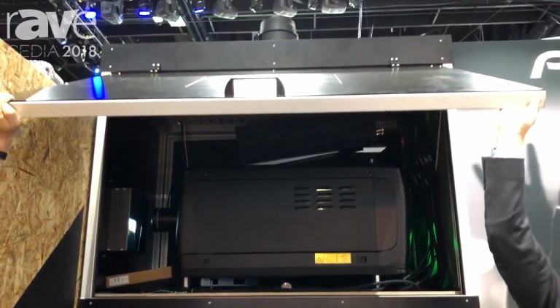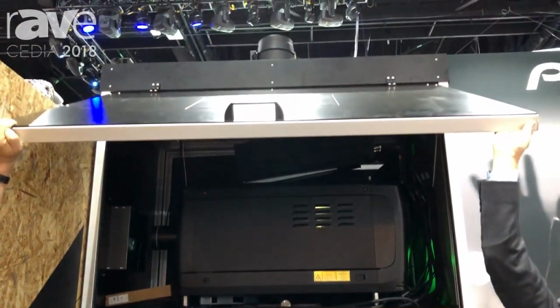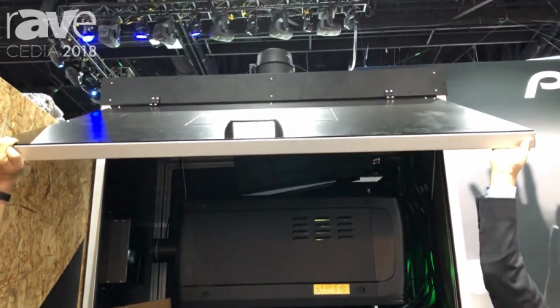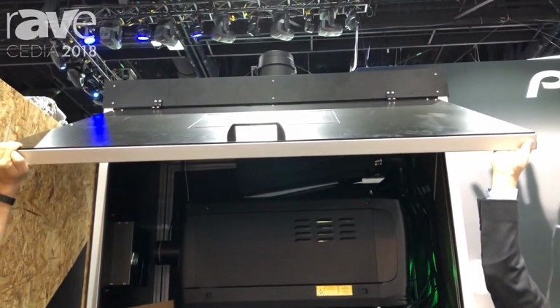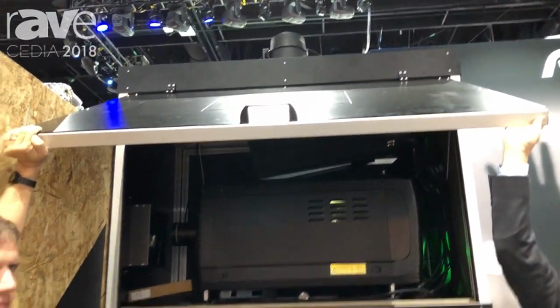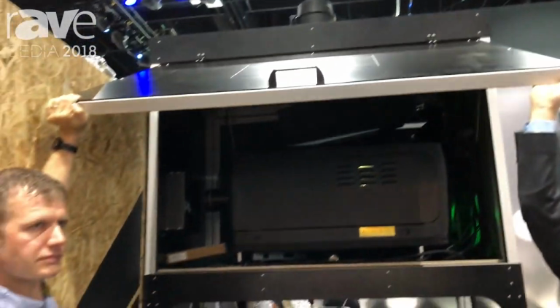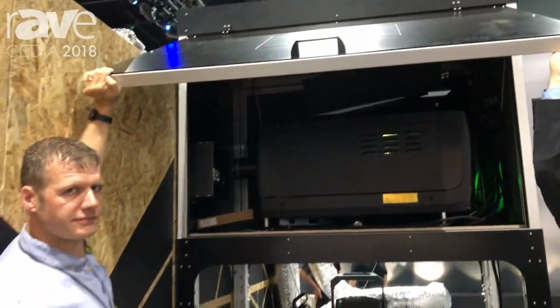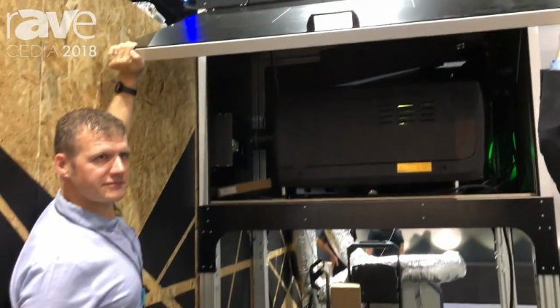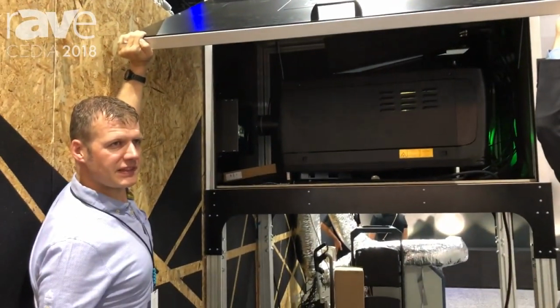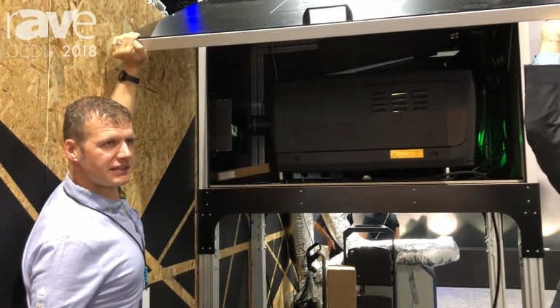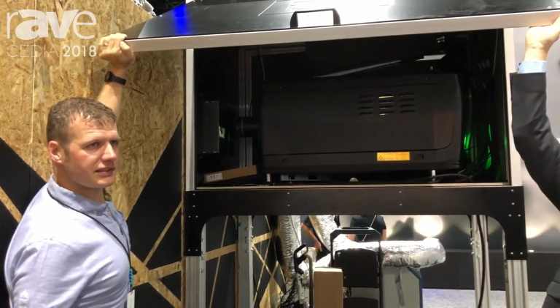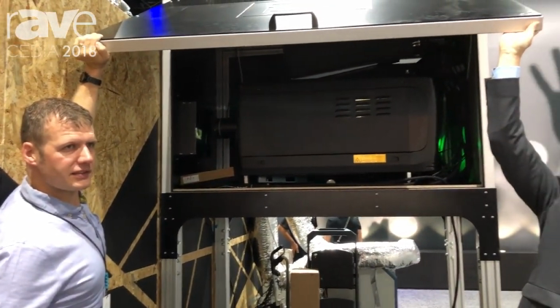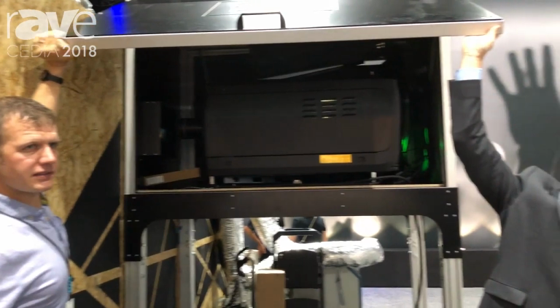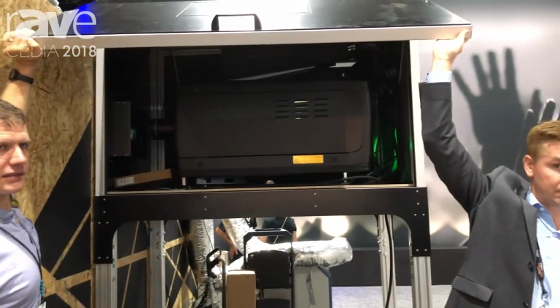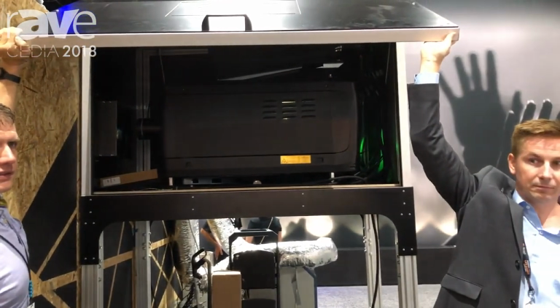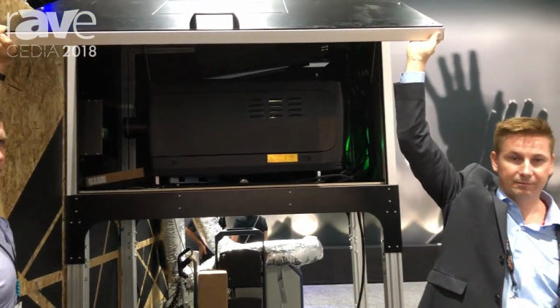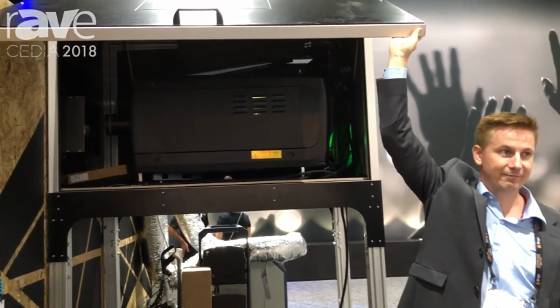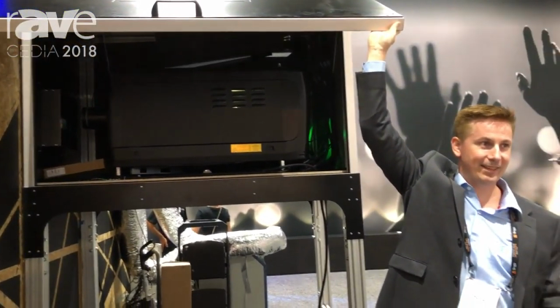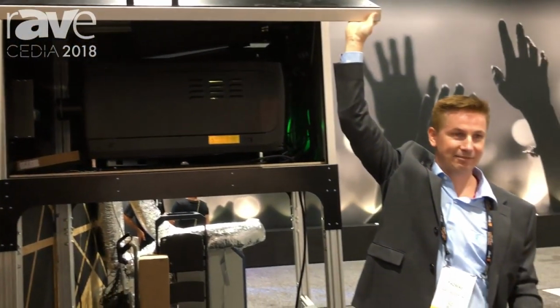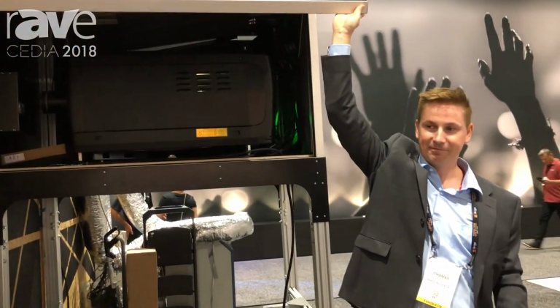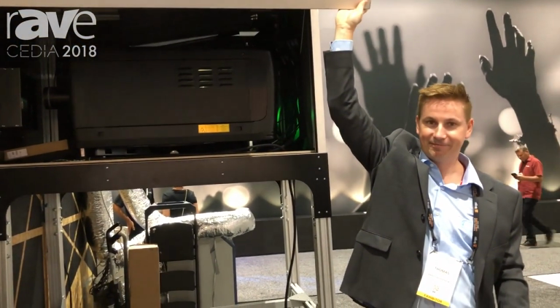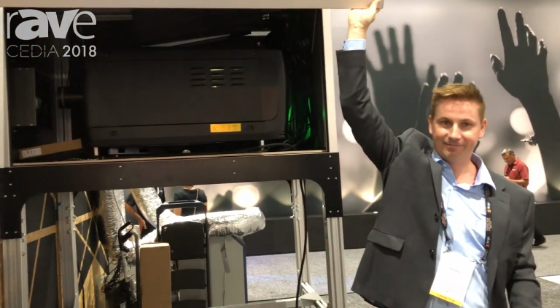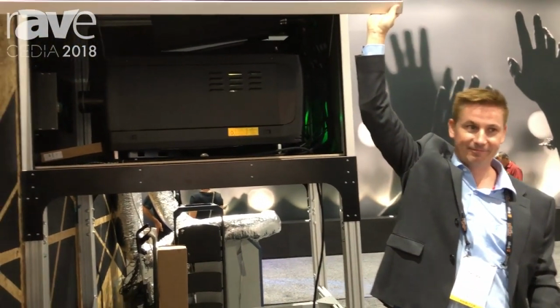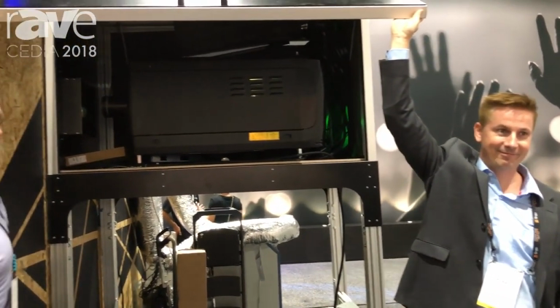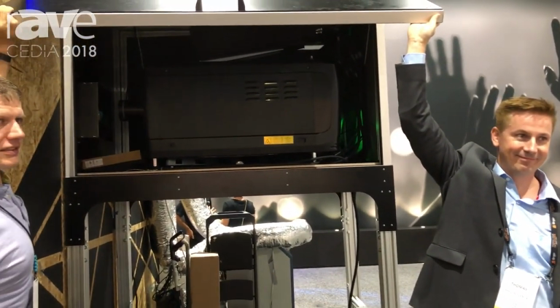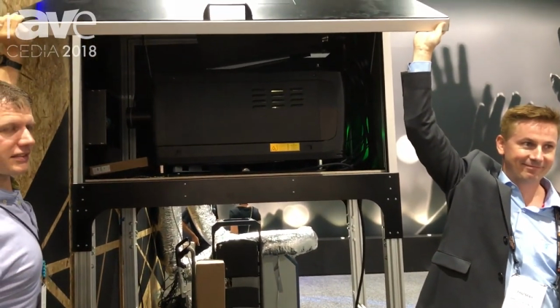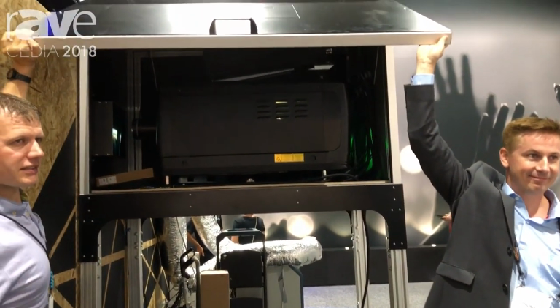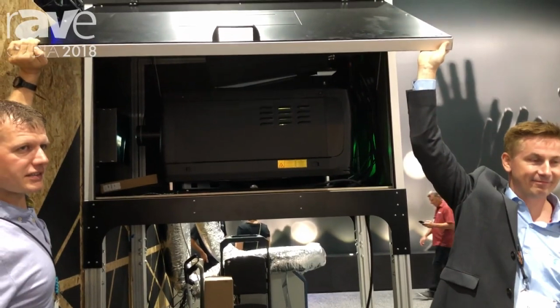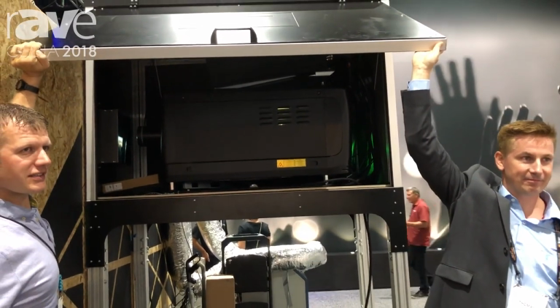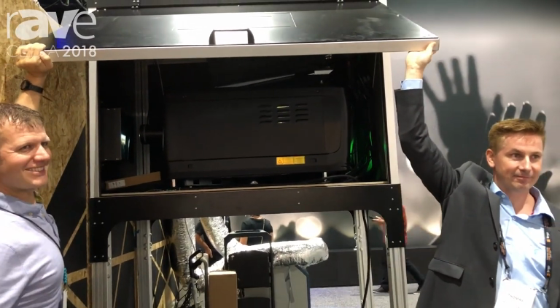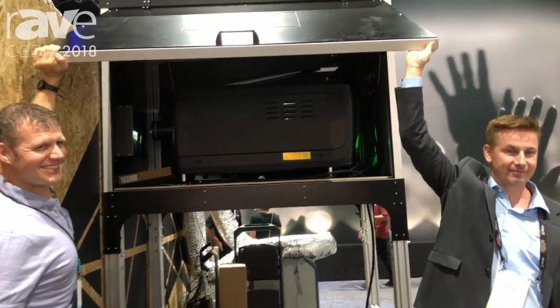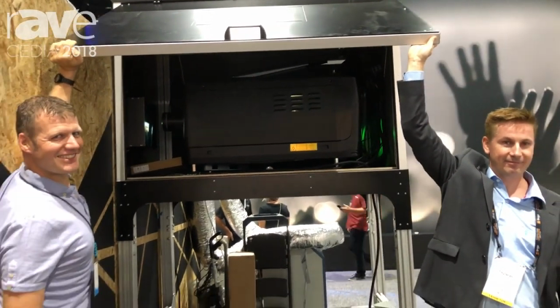Simon here to the left is actually one of the inventors of this, and I've got my product manager from Norway helping hold it. So if you buy this projector, they will come and open the door for you as well to help you install.